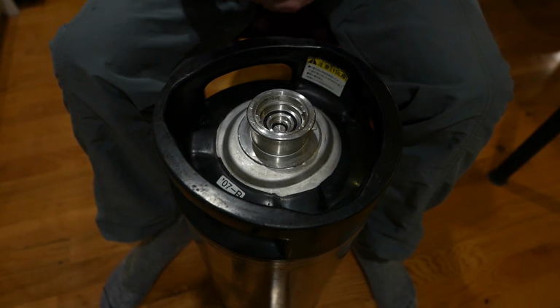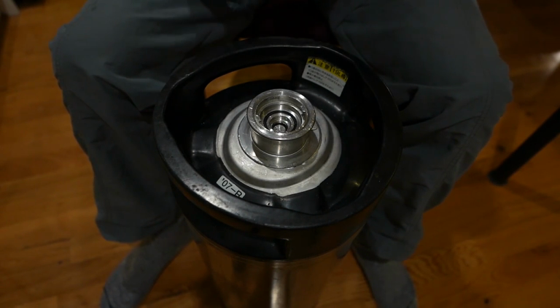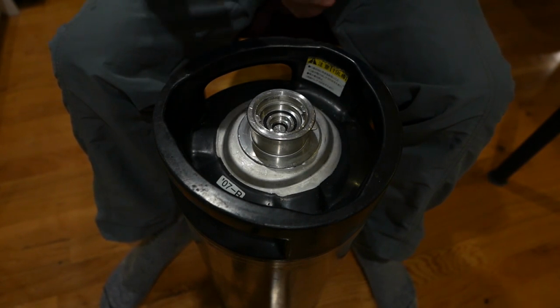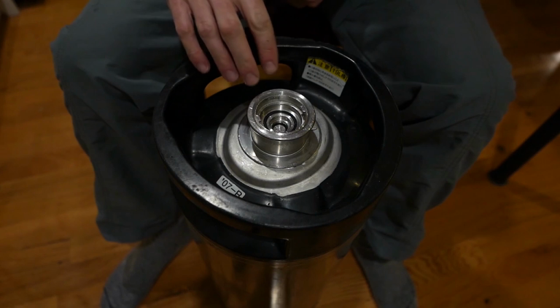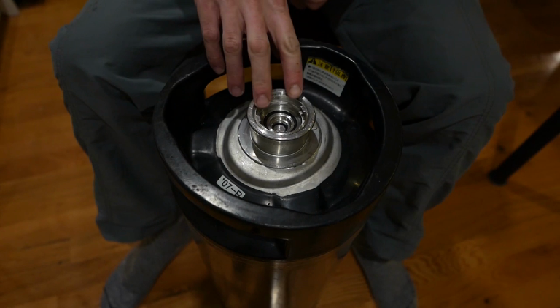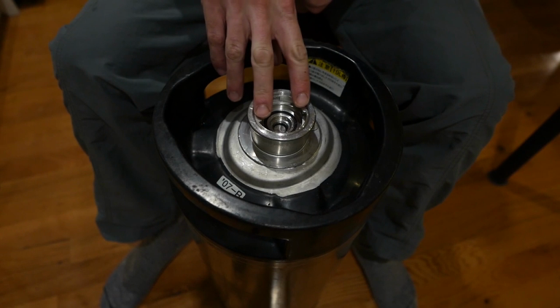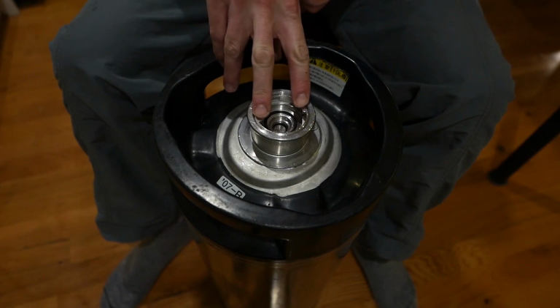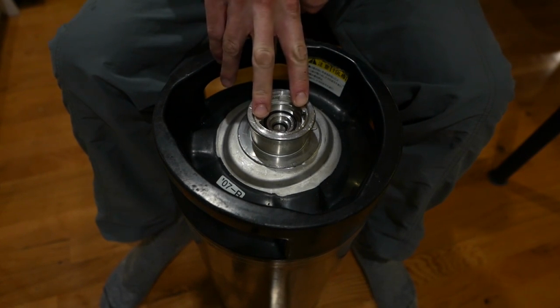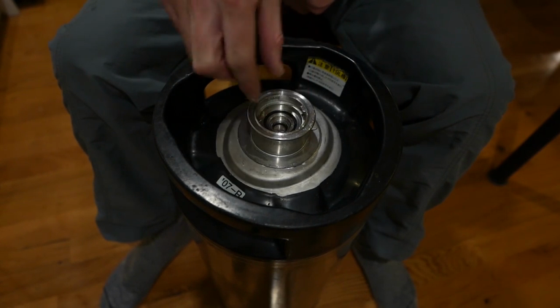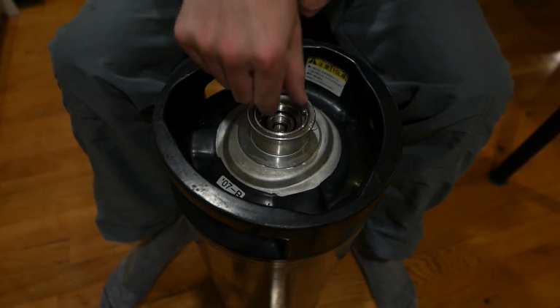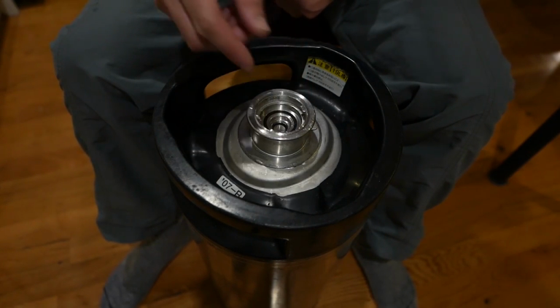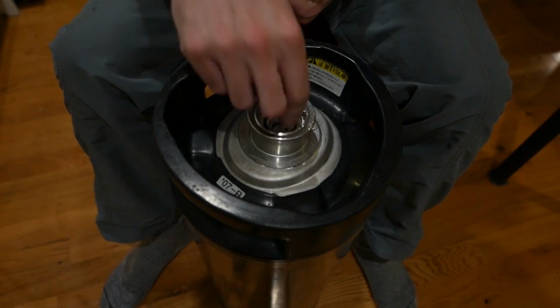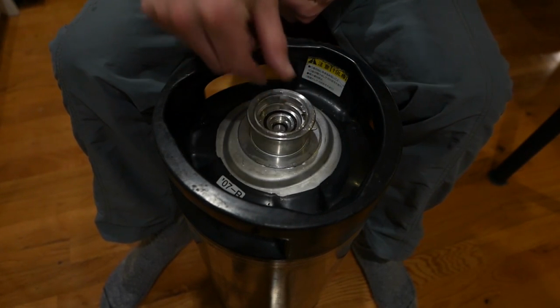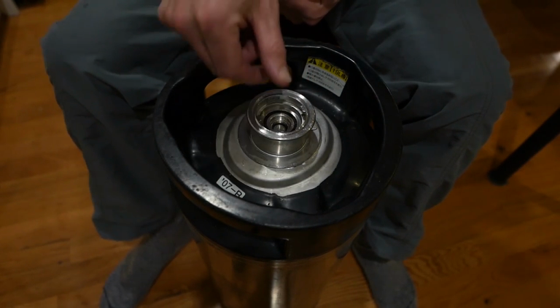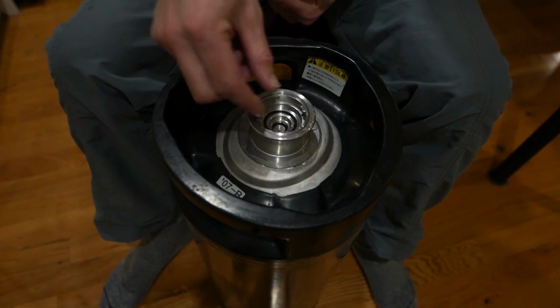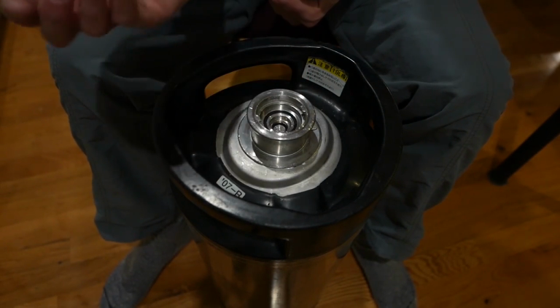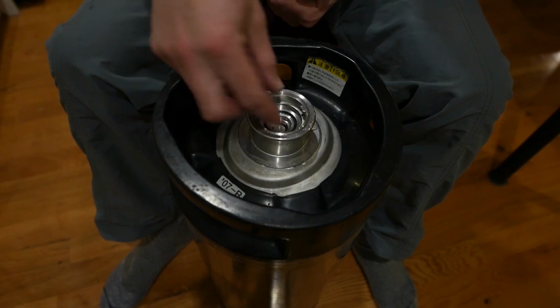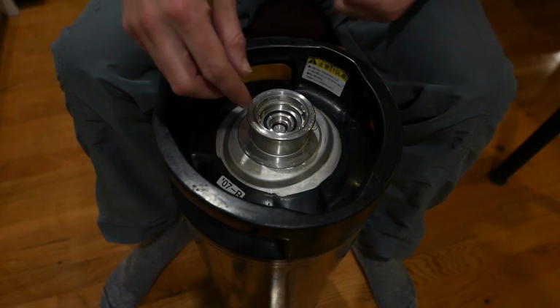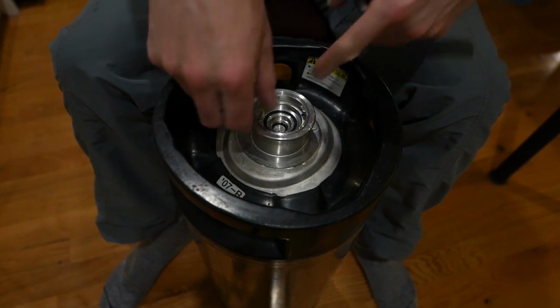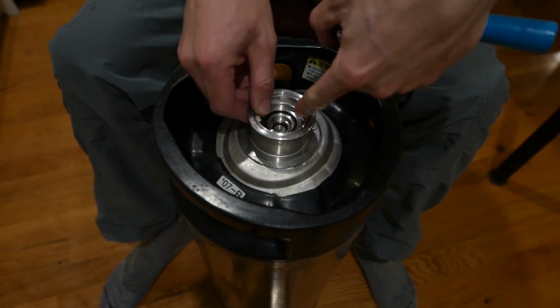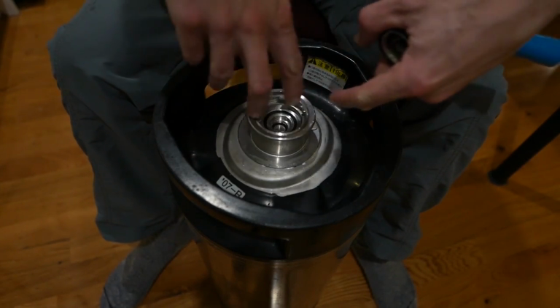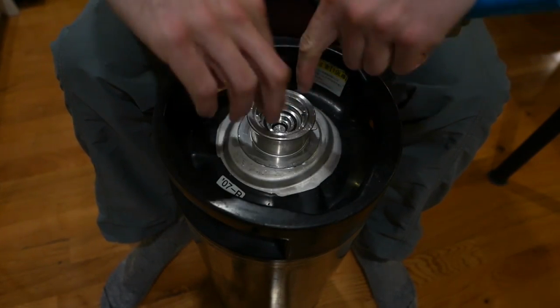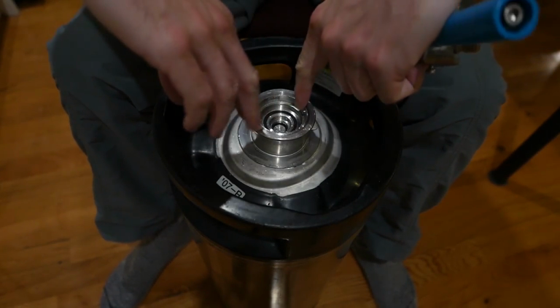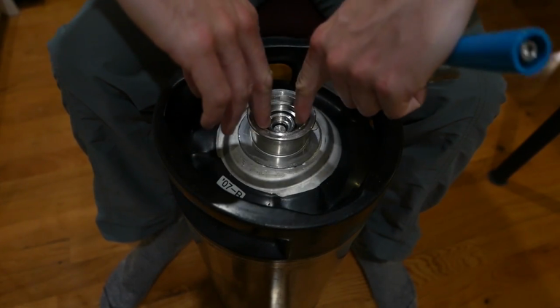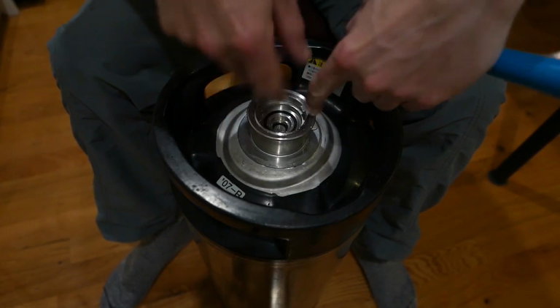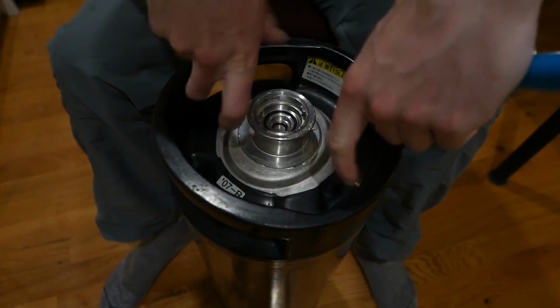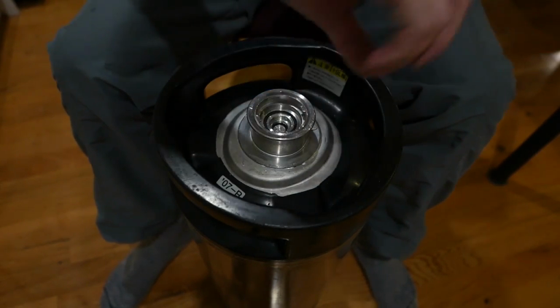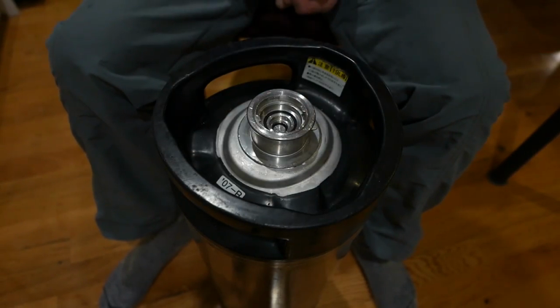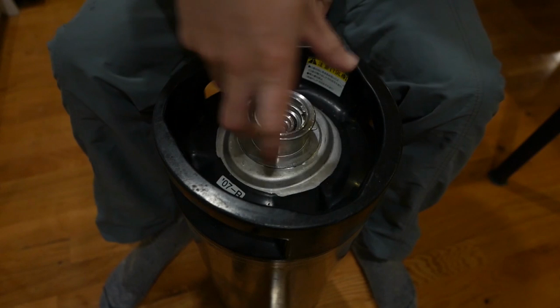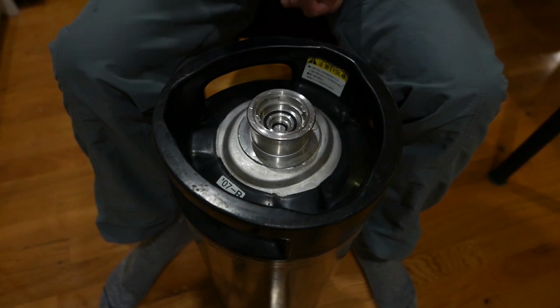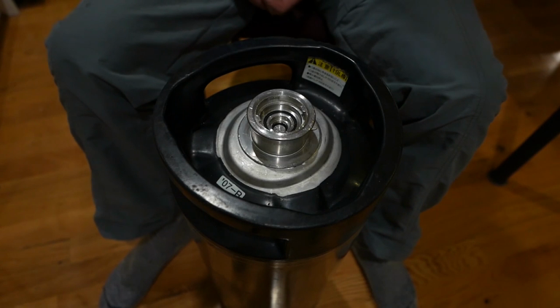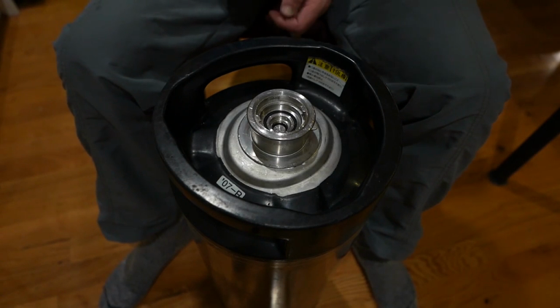On the keg you've got these two lugs here. The tool they would use when servicing the keg has a gap here — rotate this counterclockwise and this whole thing is going to screw out.